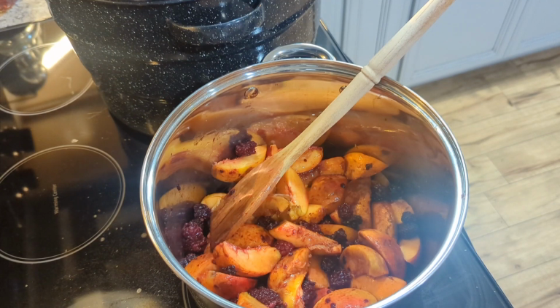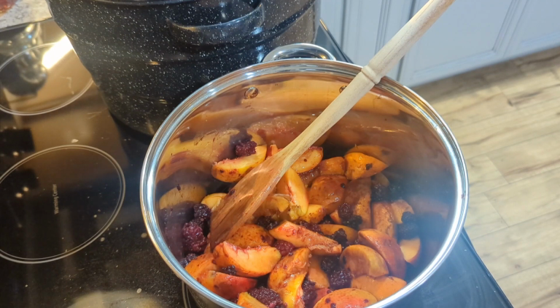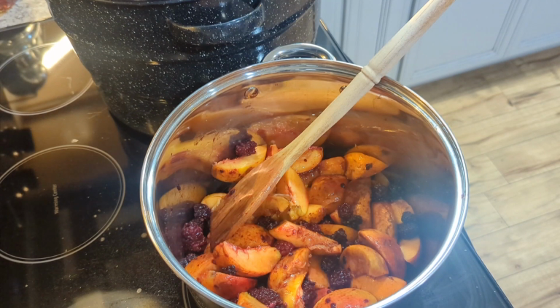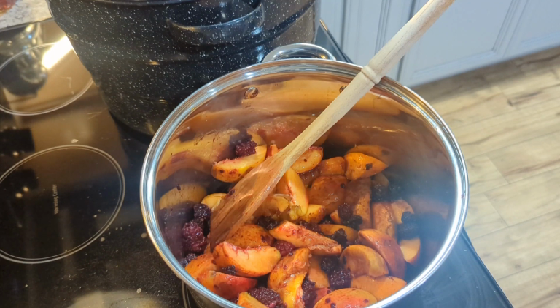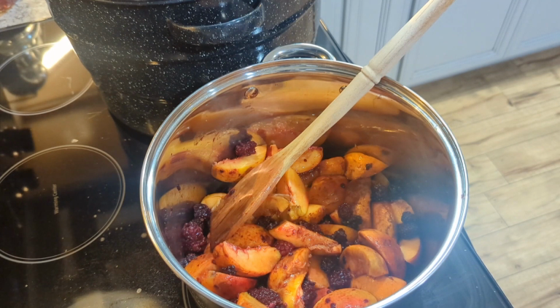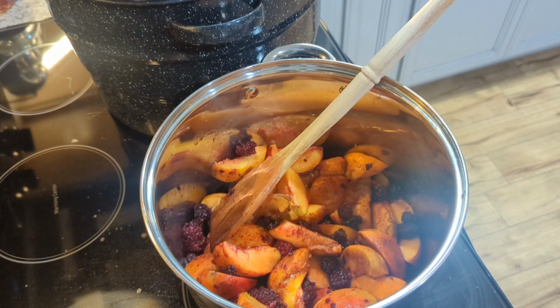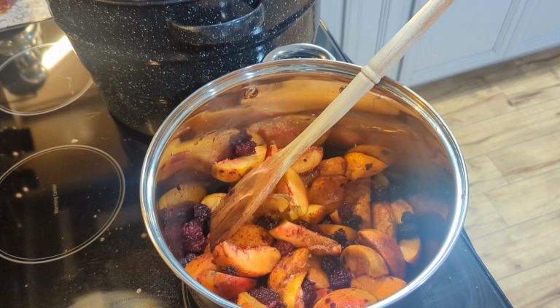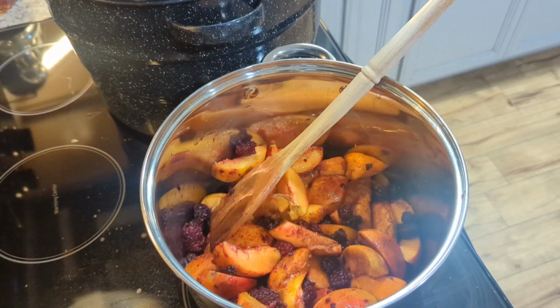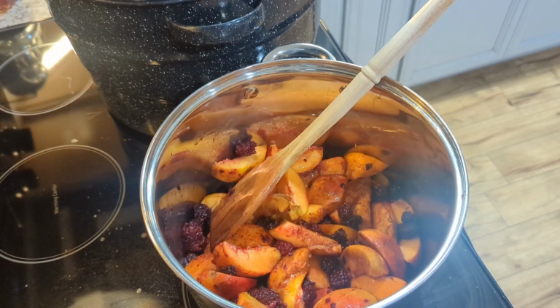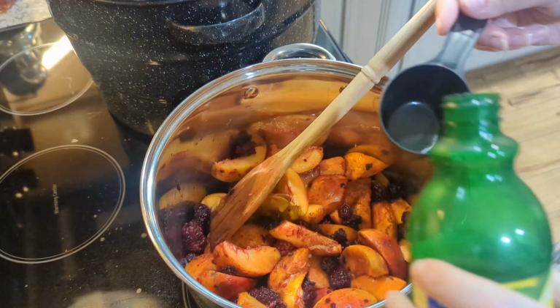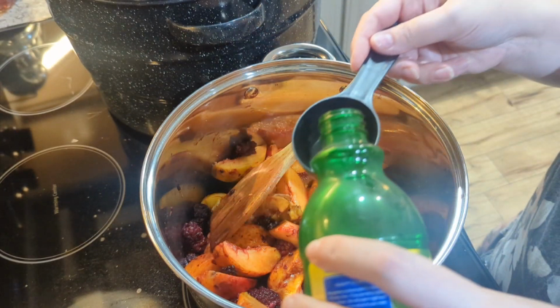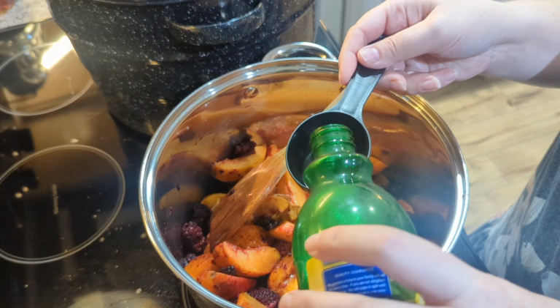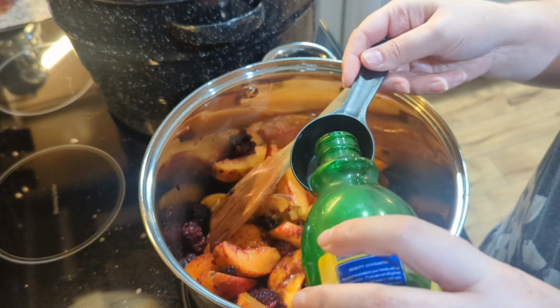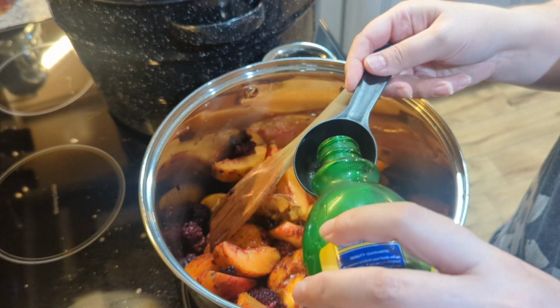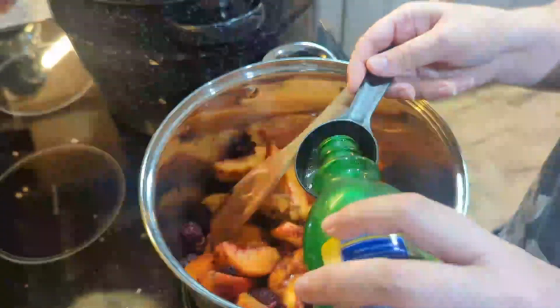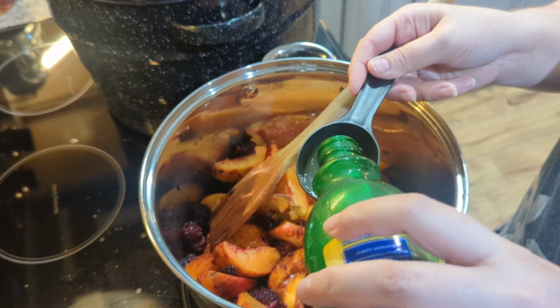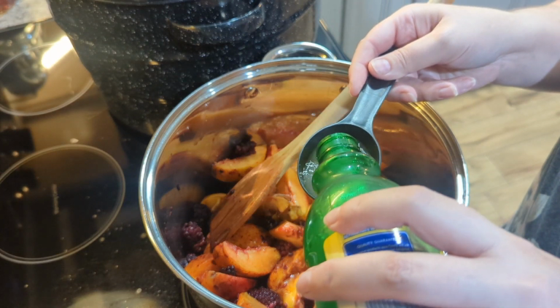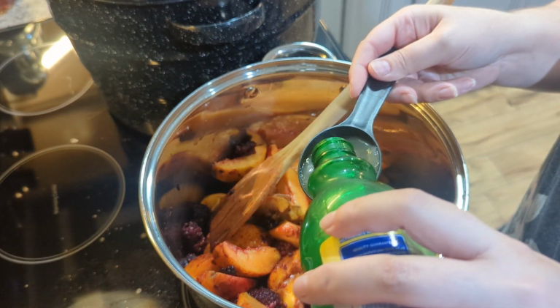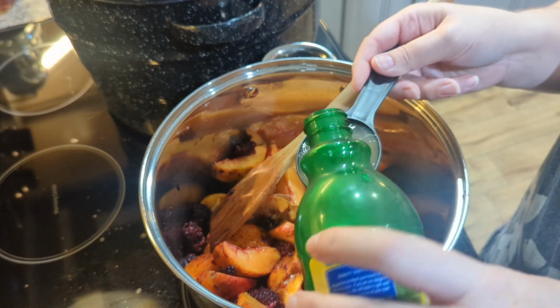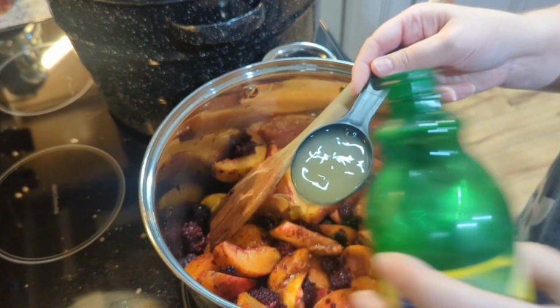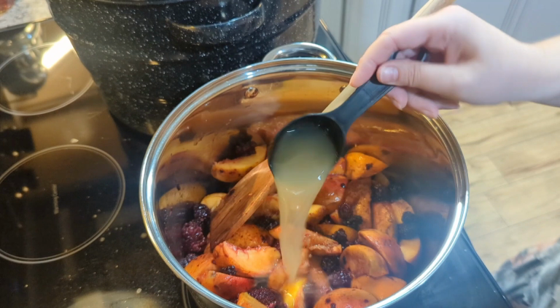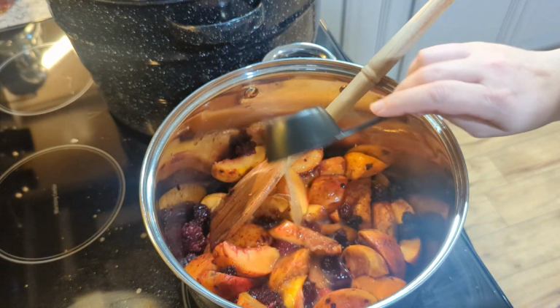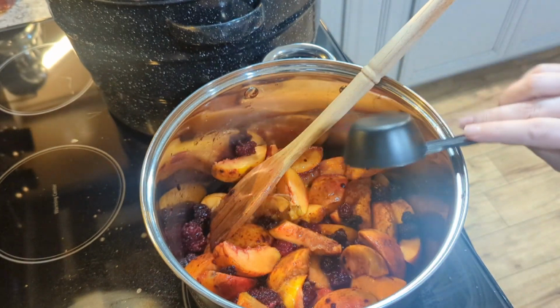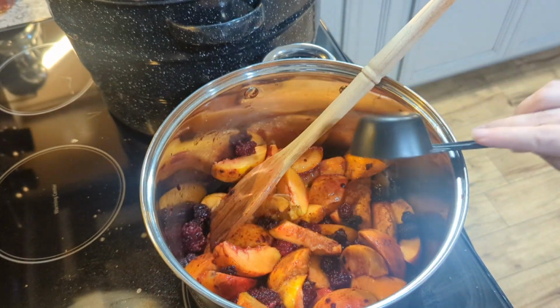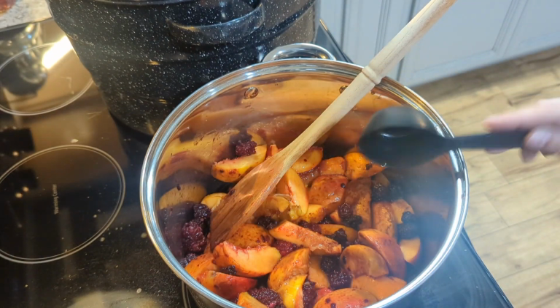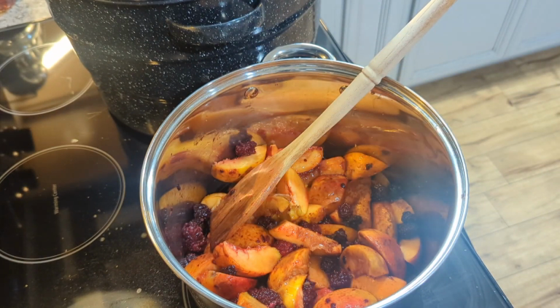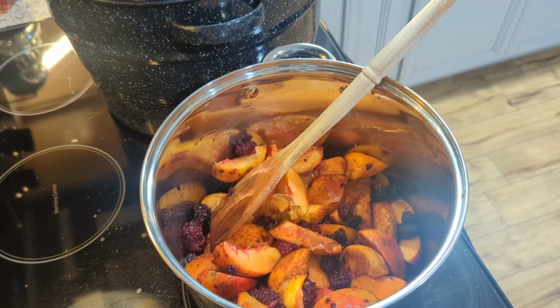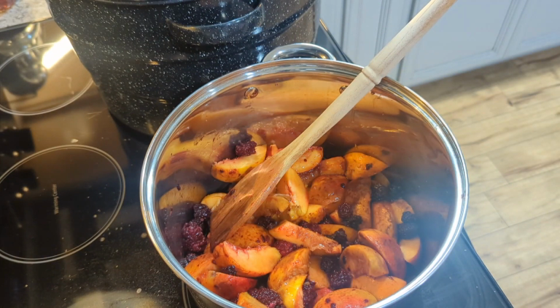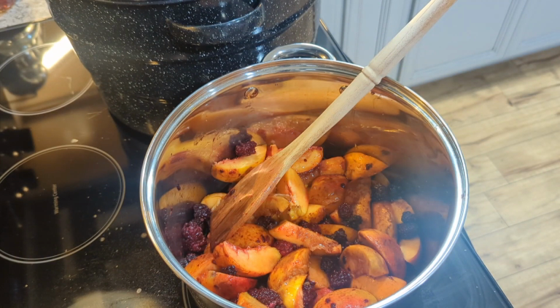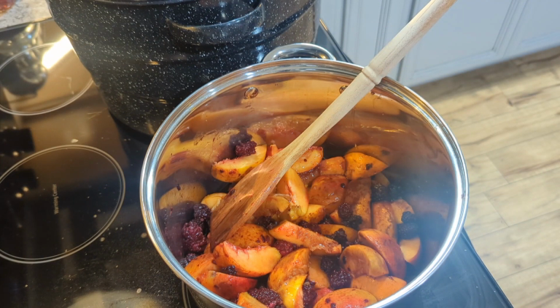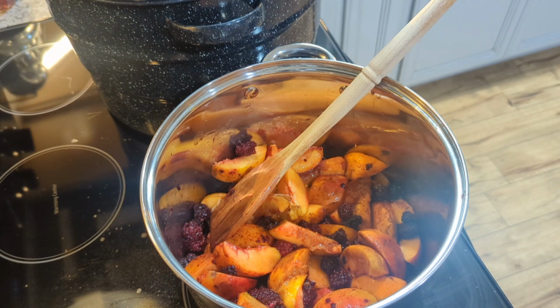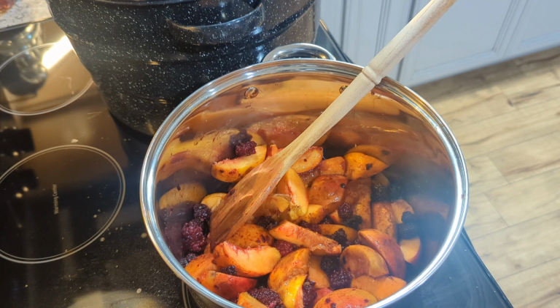Hey y'all and welcome back to my channel. Welcome if you are new. My name is Marissa and I am so glad that you are here. In today's video, I am canning blackberry peach jam.